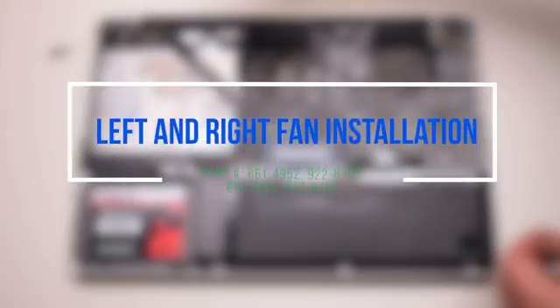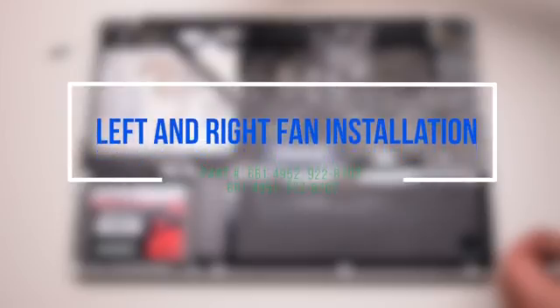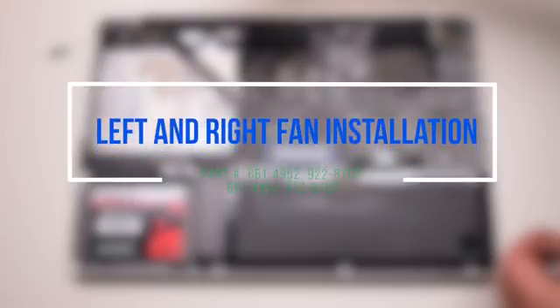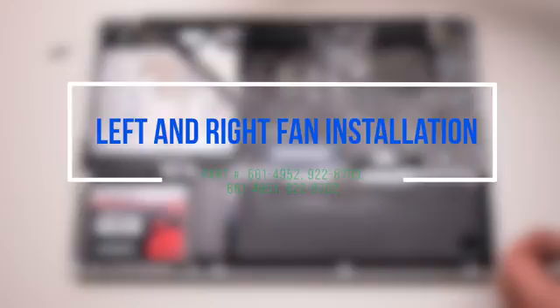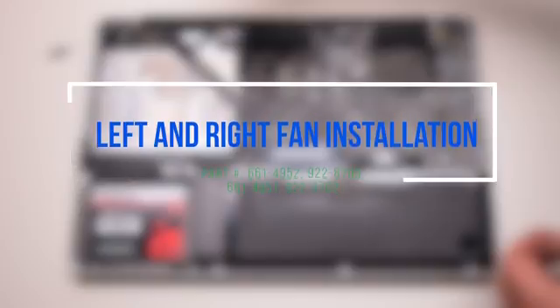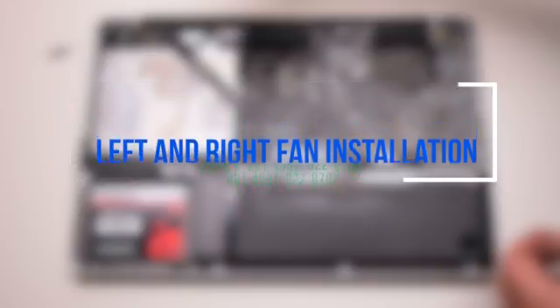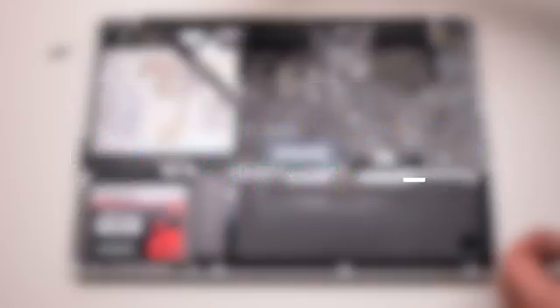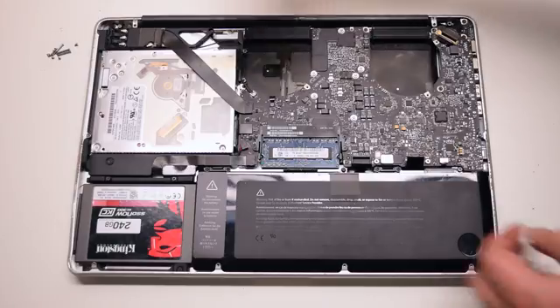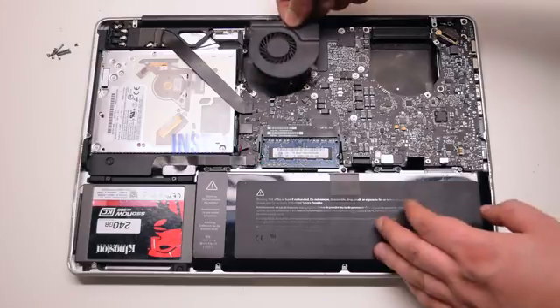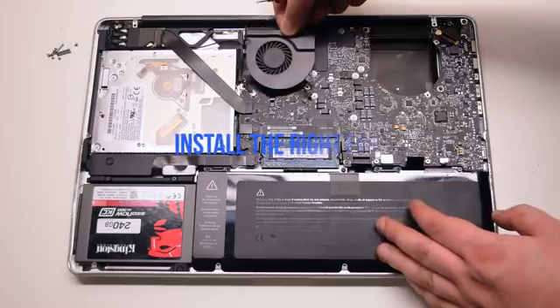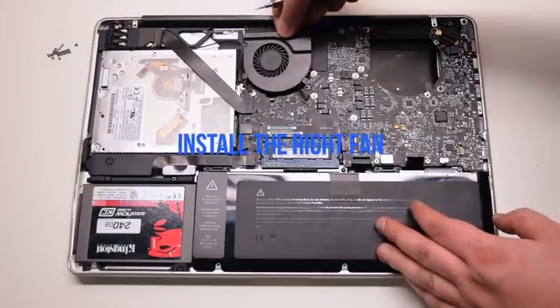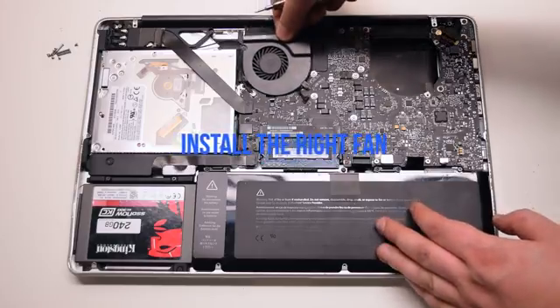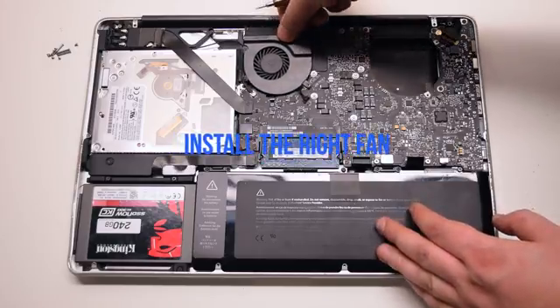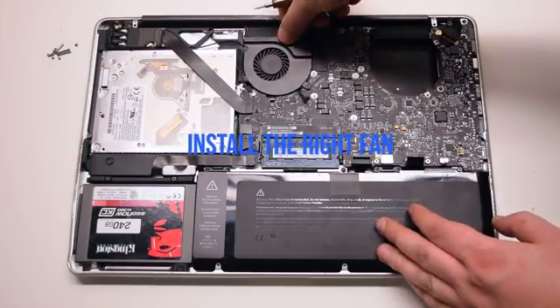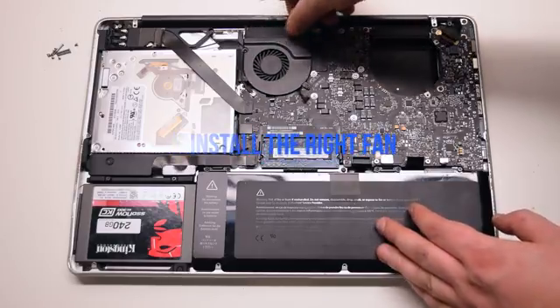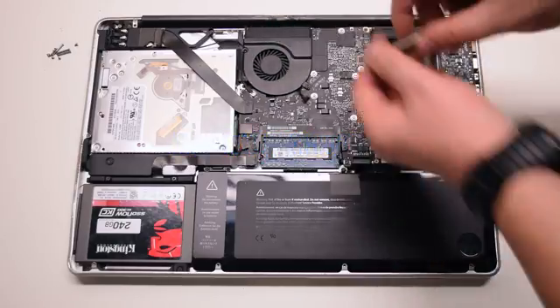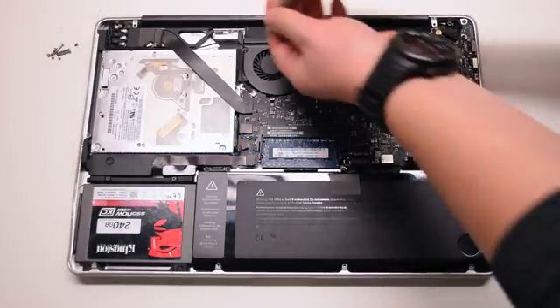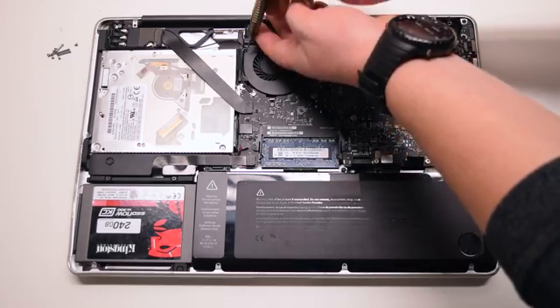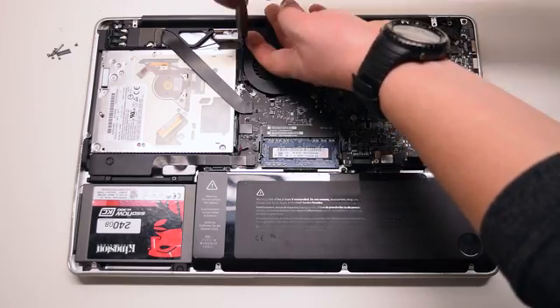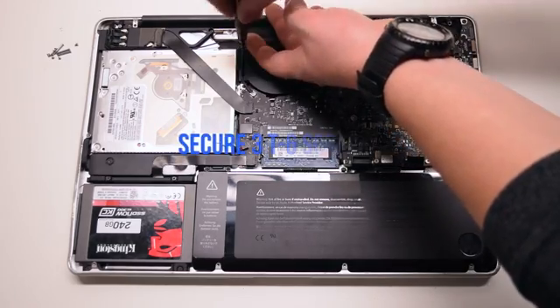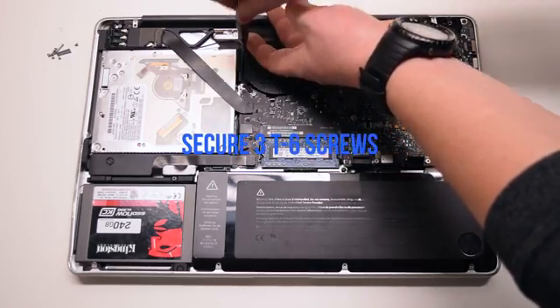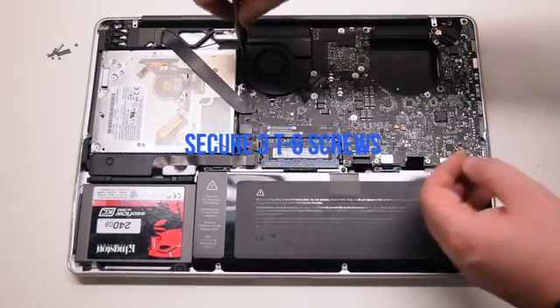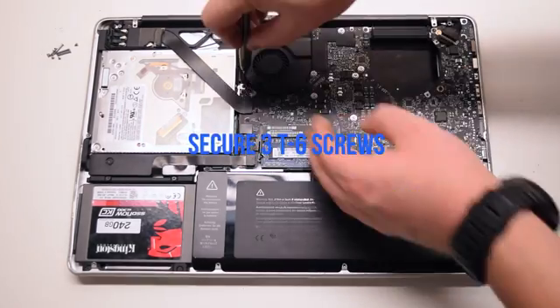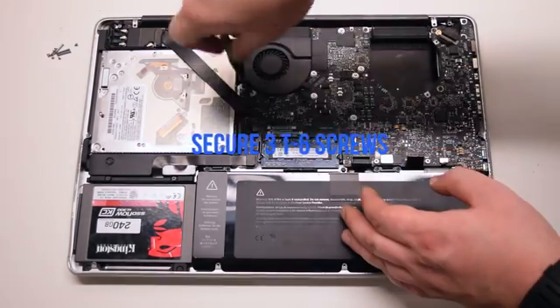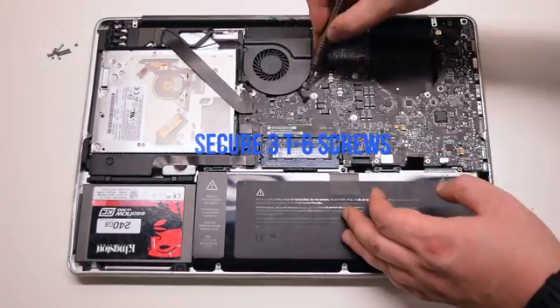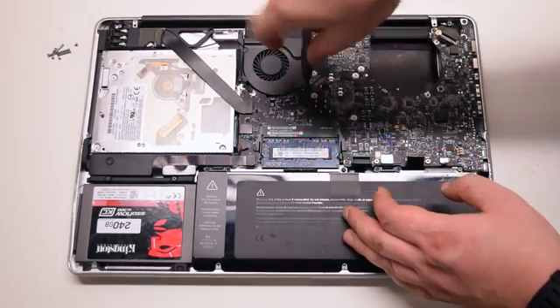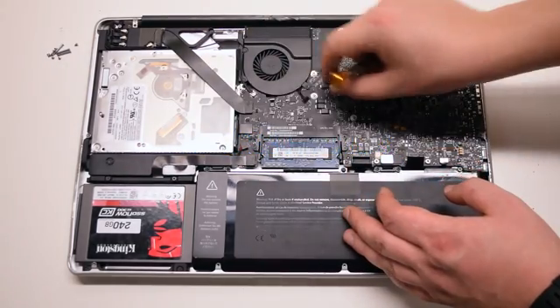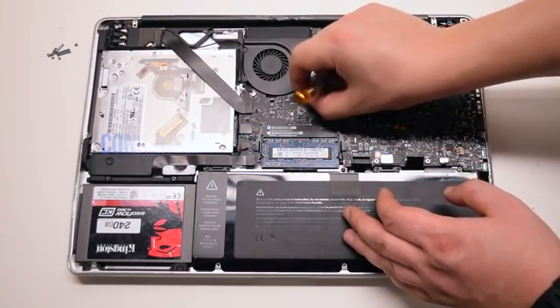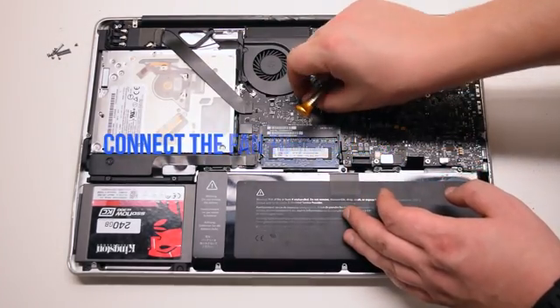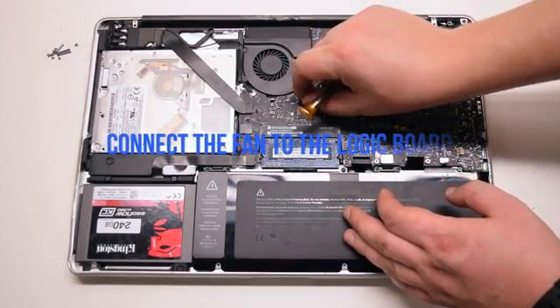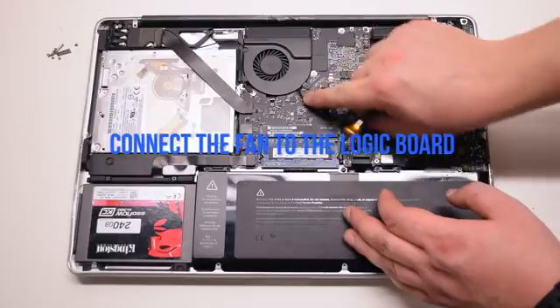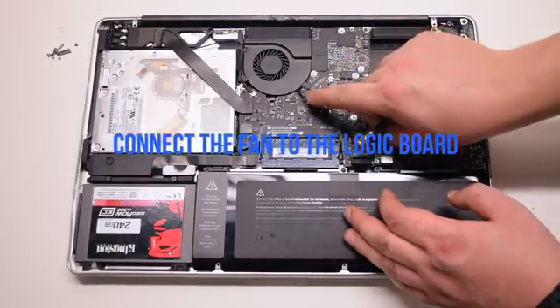Left and right fan installation. Install the right fan and secure the three T6 screws connected to the logic board.